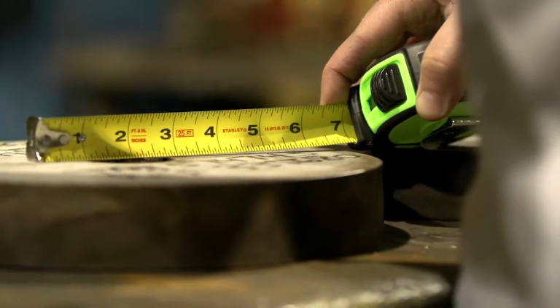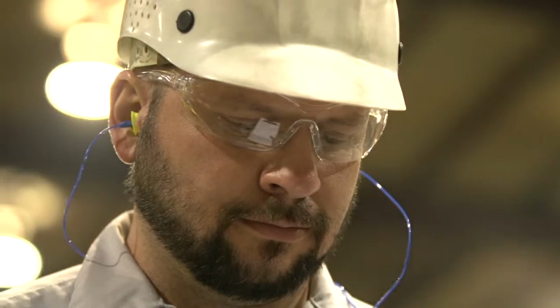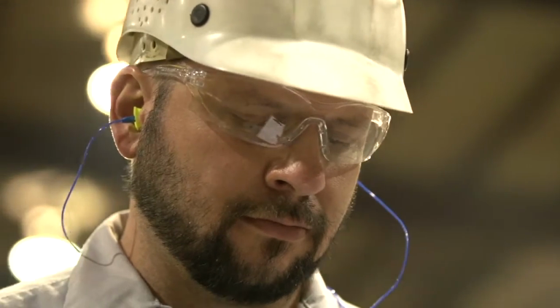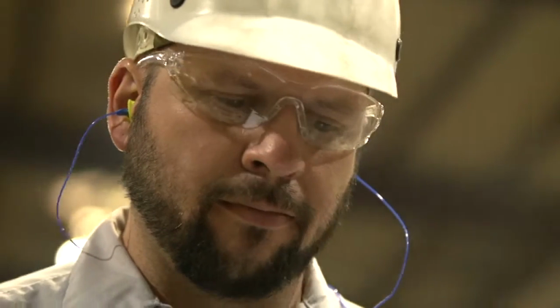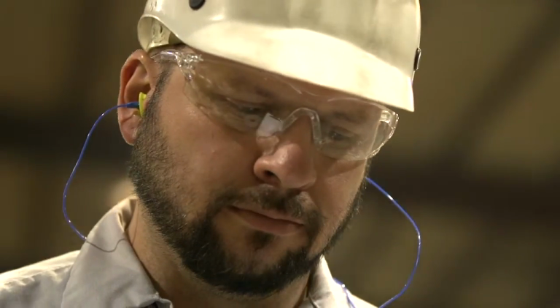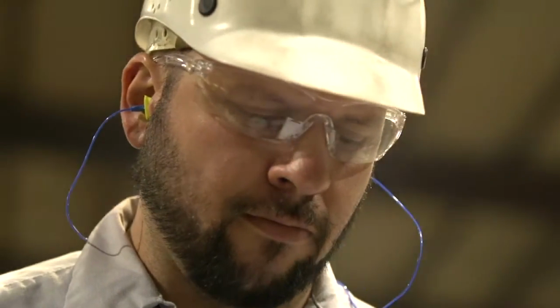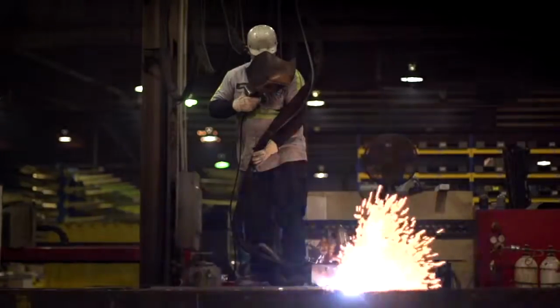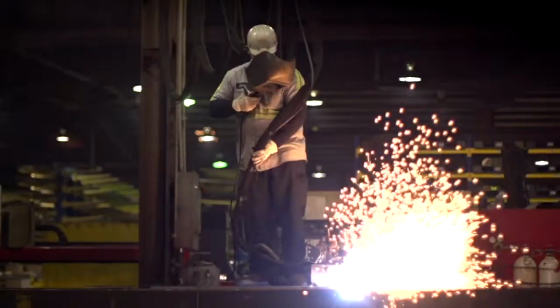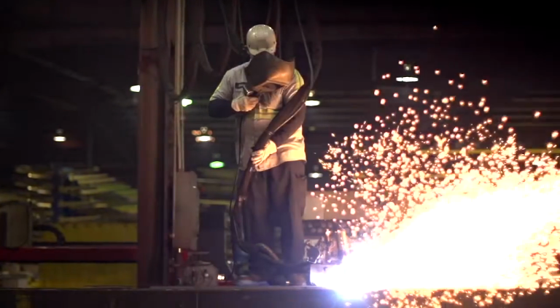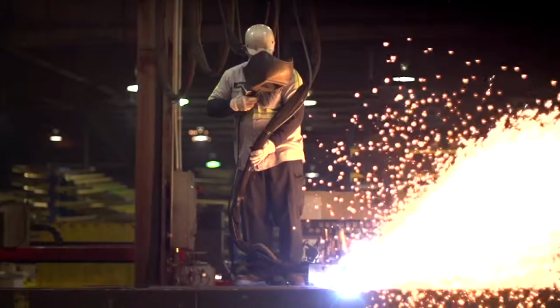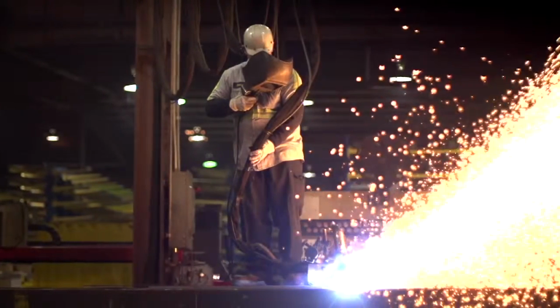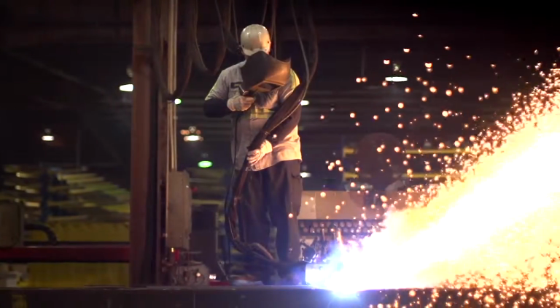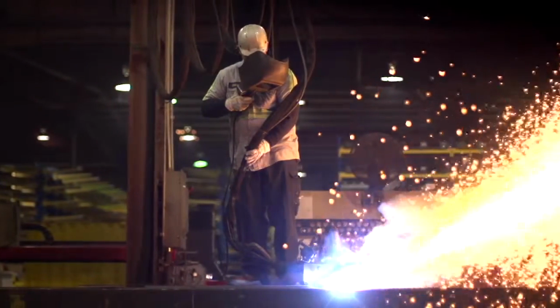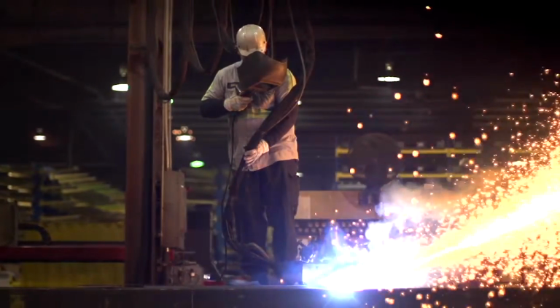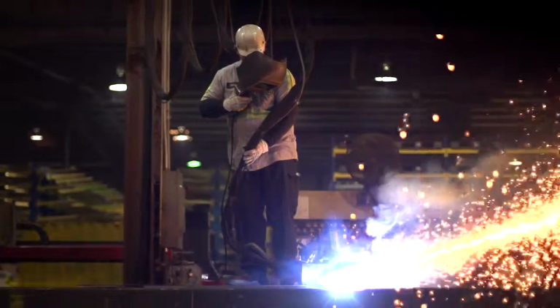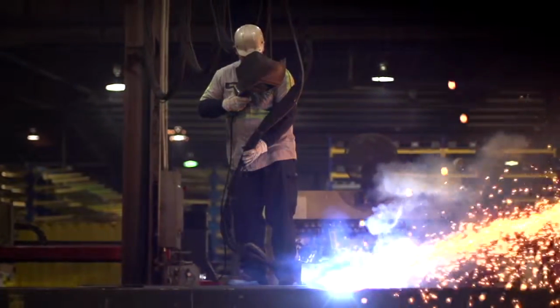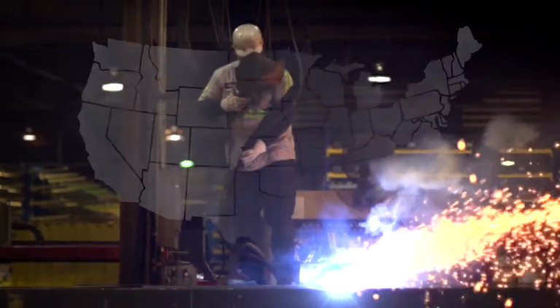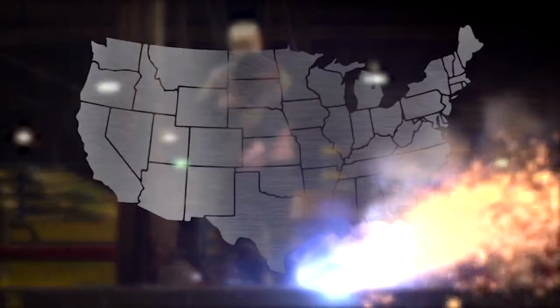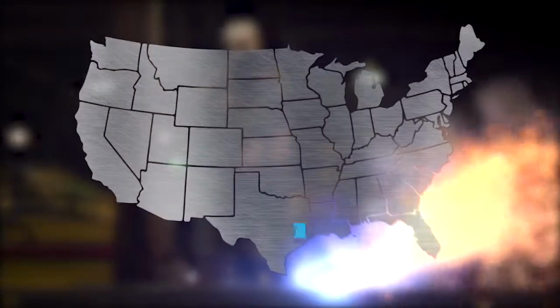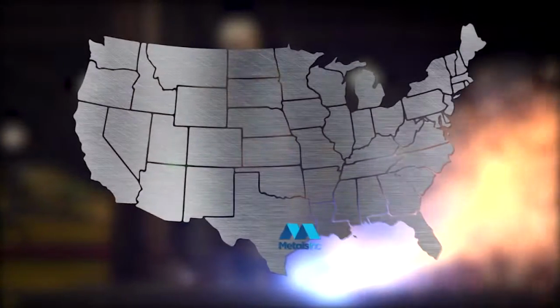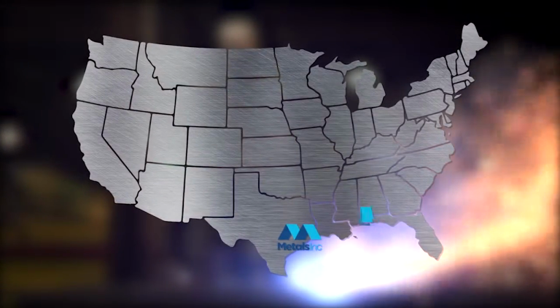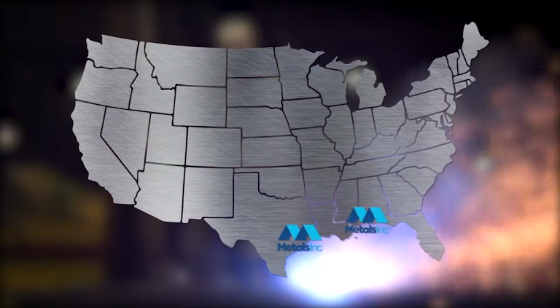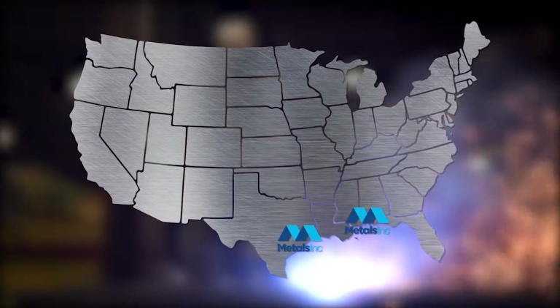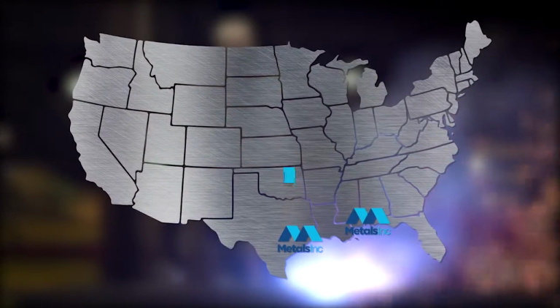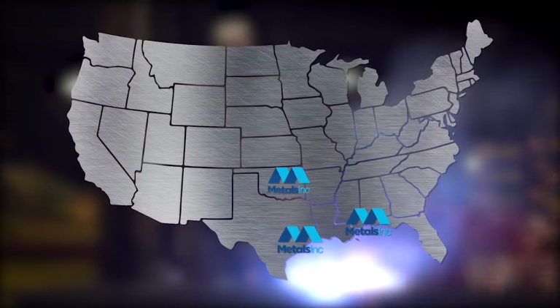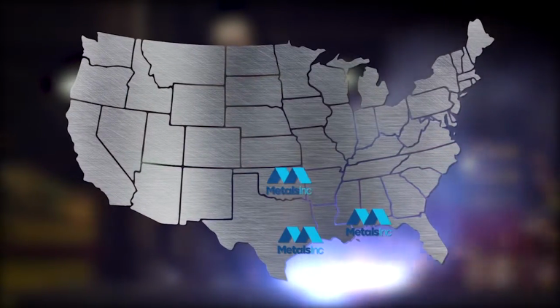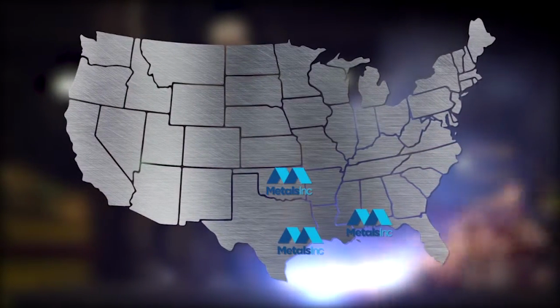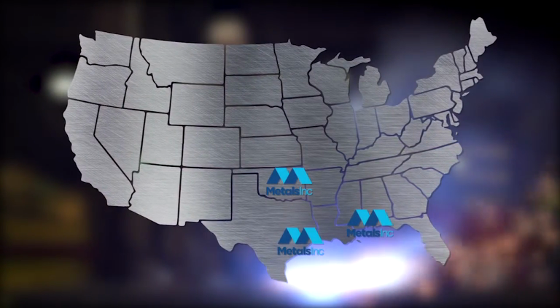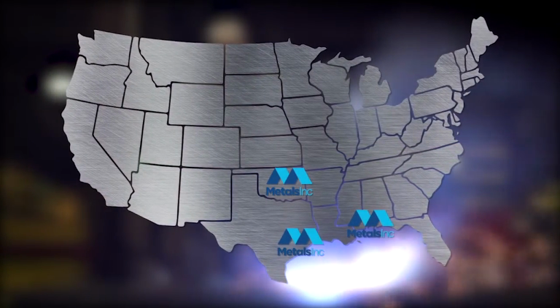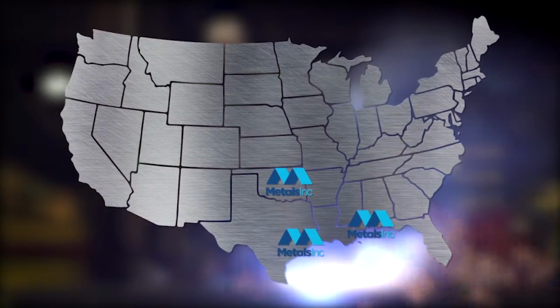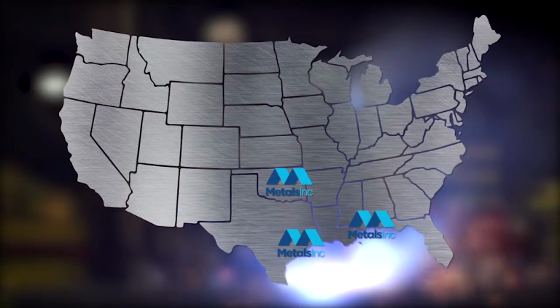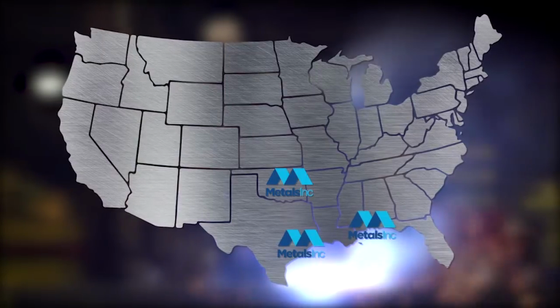delivers against the highest quality specifications with some of the shortest lead times in the industry. We have three locations to serve you — Houston, Texas; Mobile, Alabama; and Tulsa, Oklahoma. But our geographic reach is much wider.